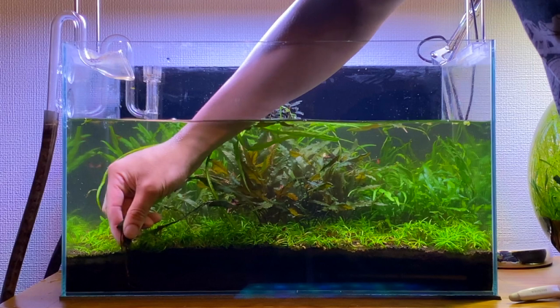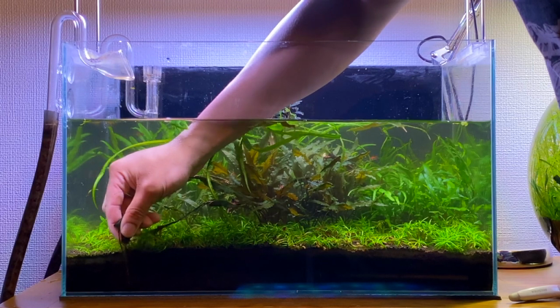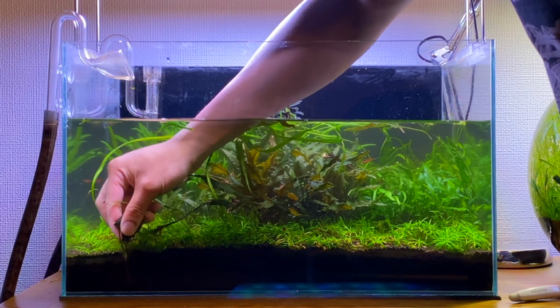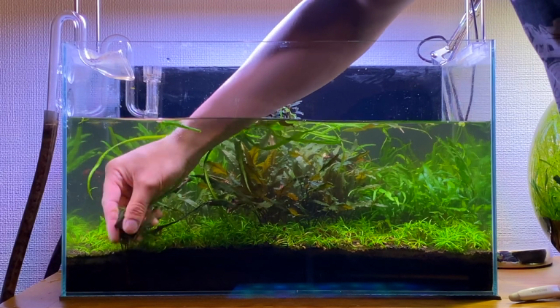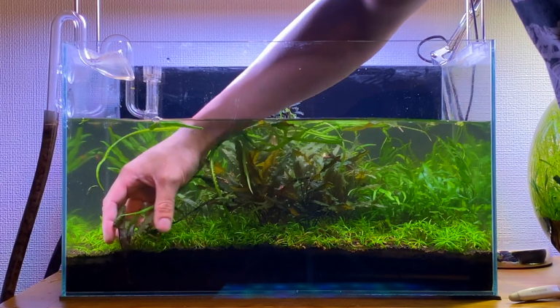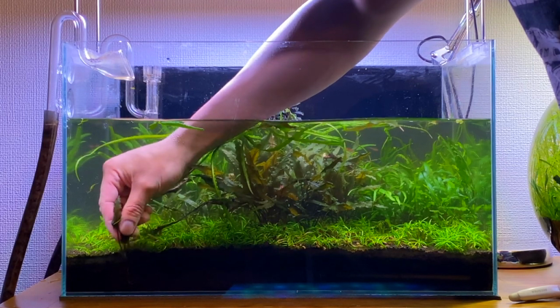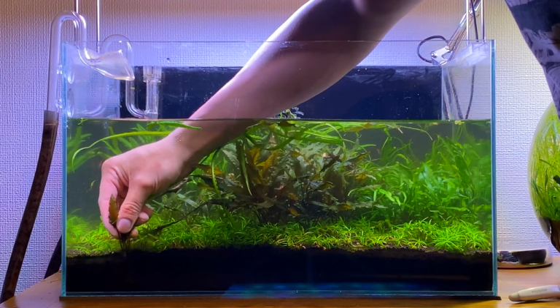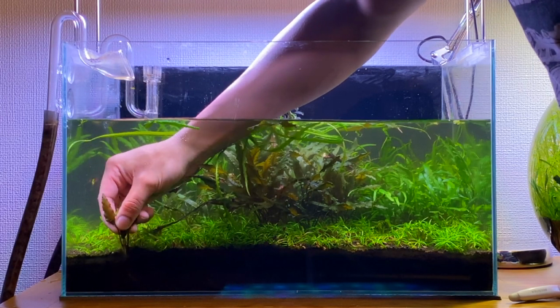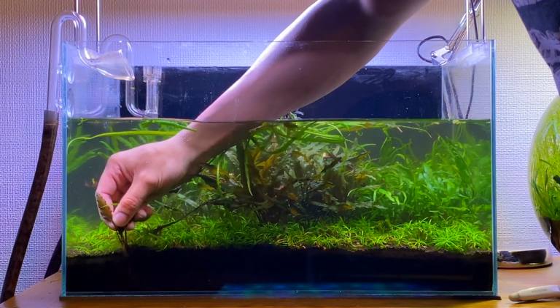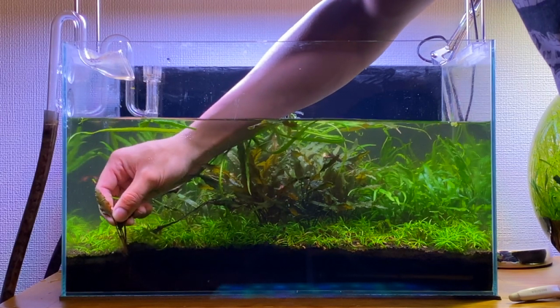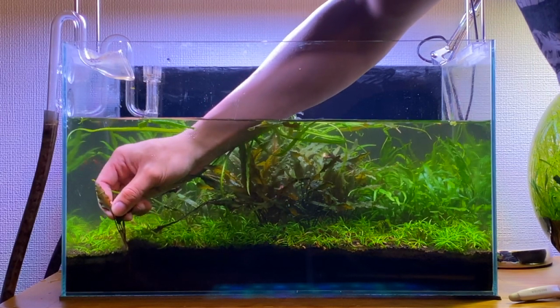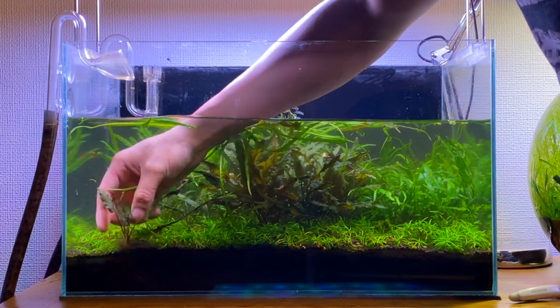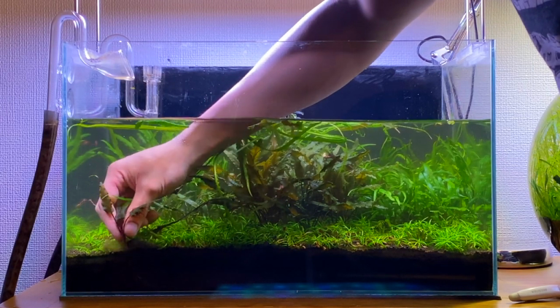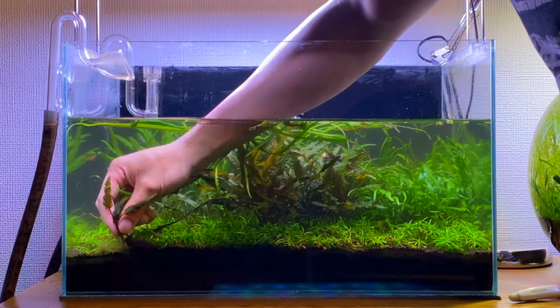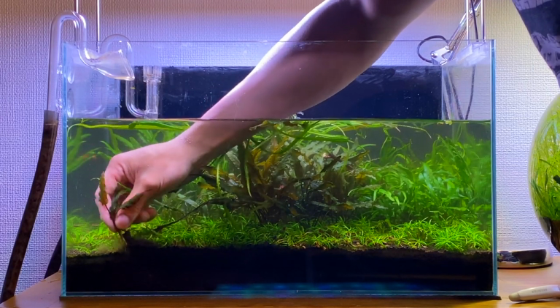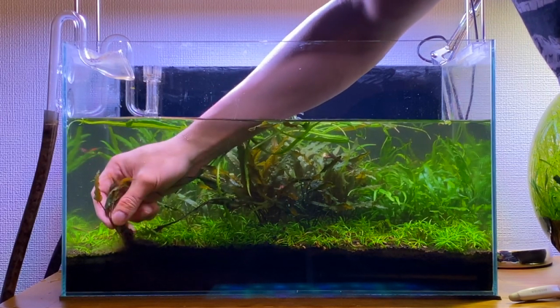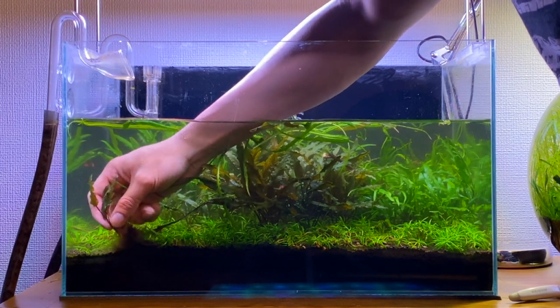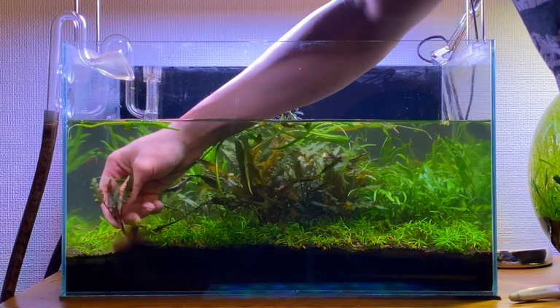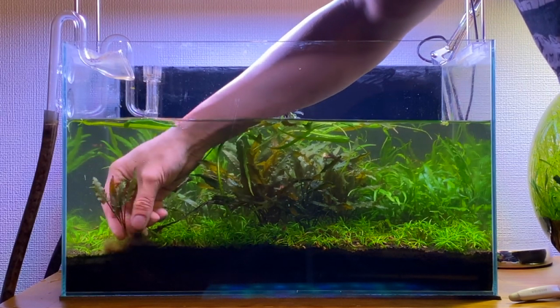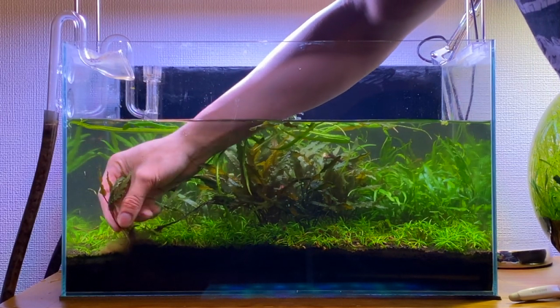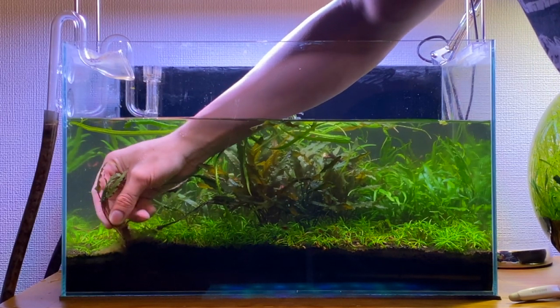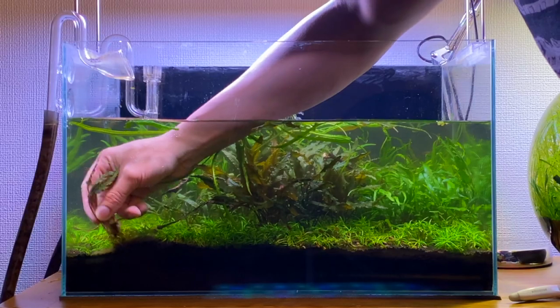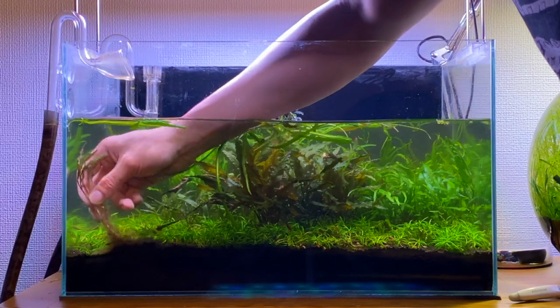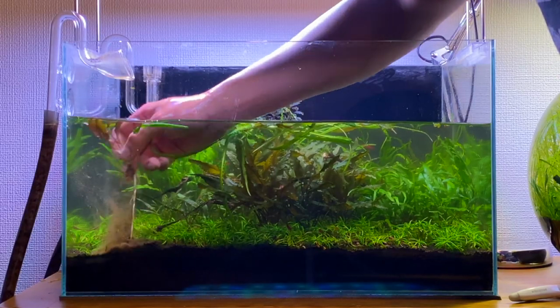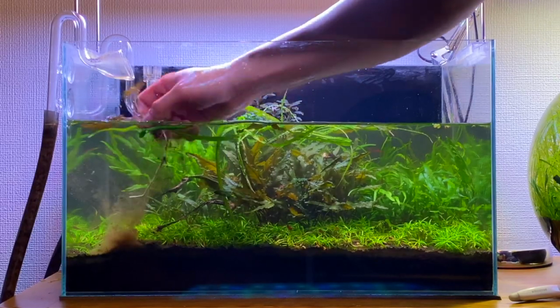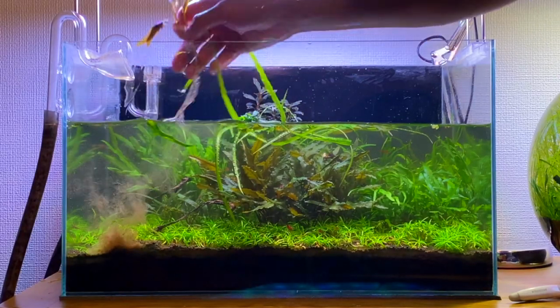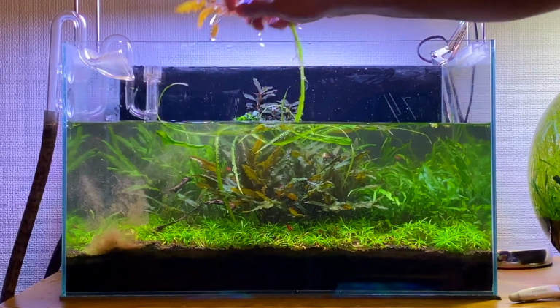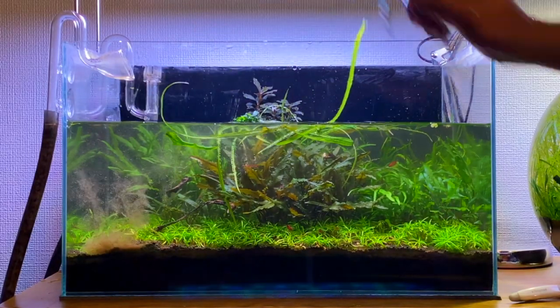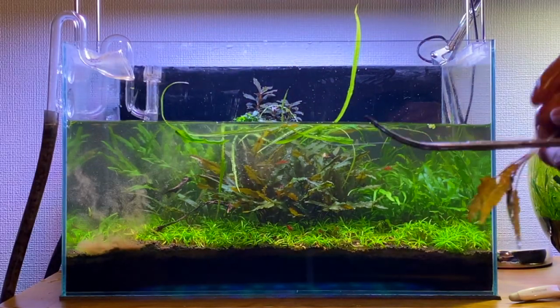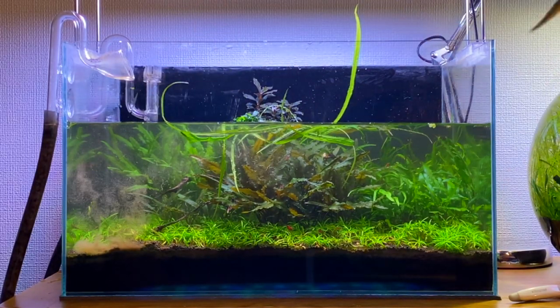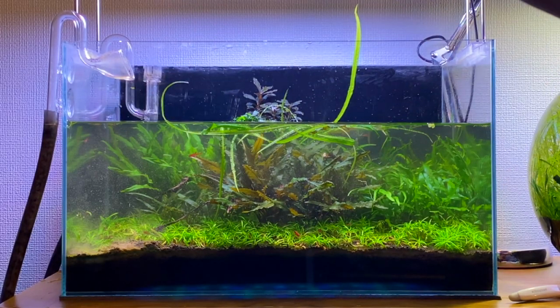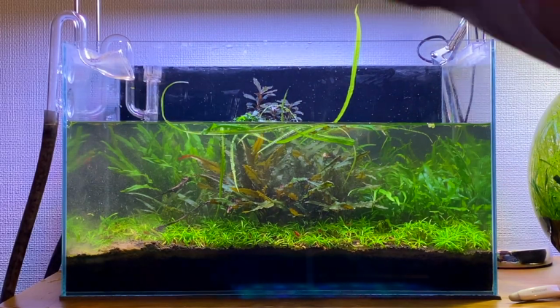You may have noticed this little crypt growing in the foreground of the aquarium. It's sprouted quite far away from the mother plant, so I'm going to replant it near the rest of the other crypt varieties in the mid-ground.